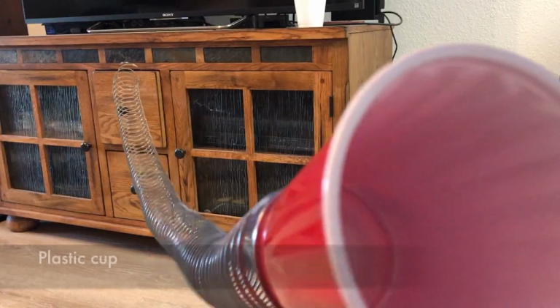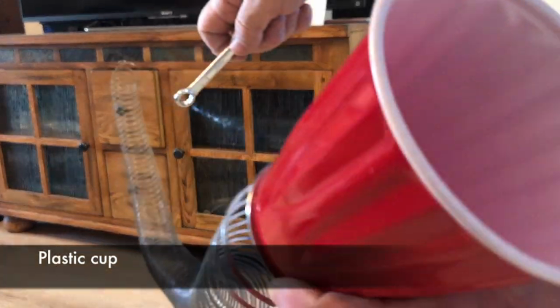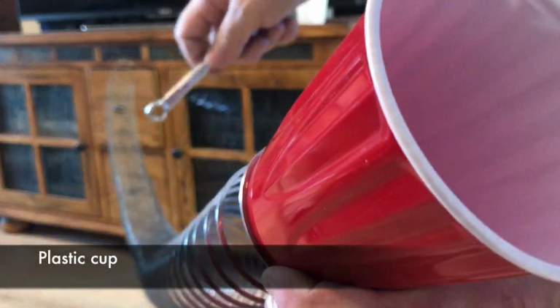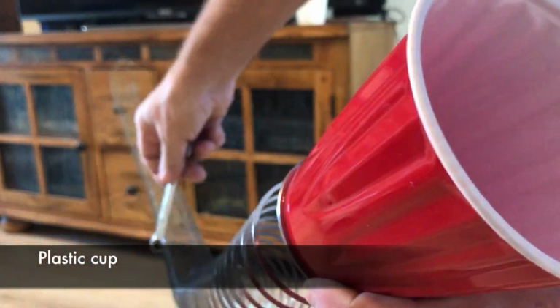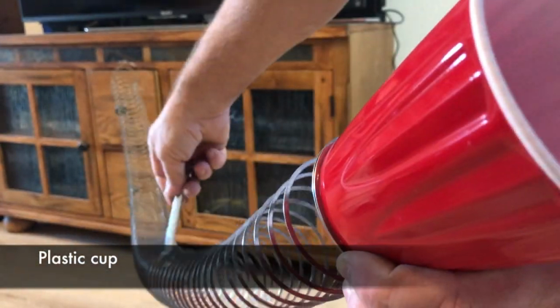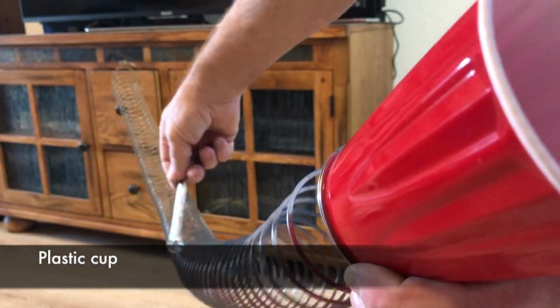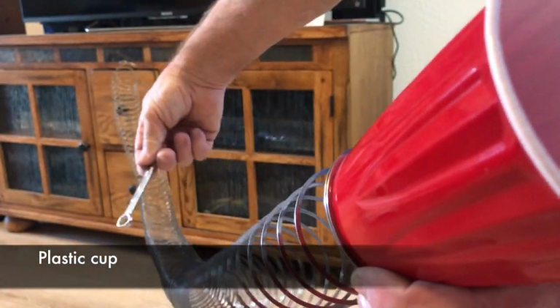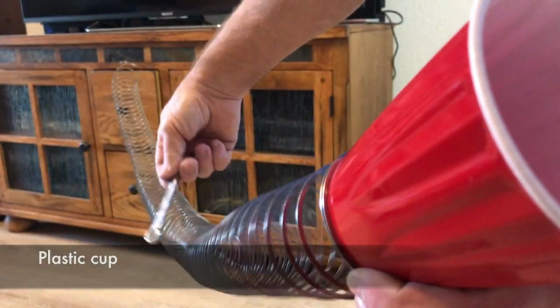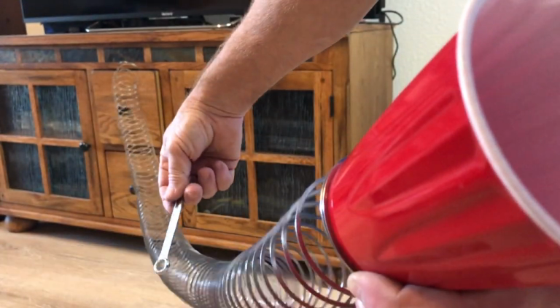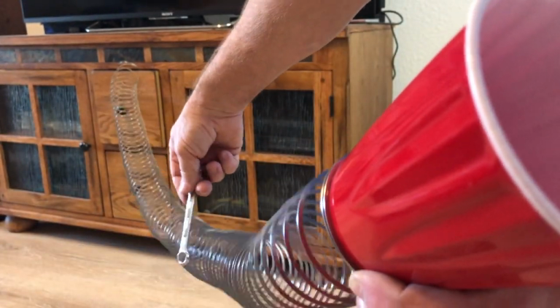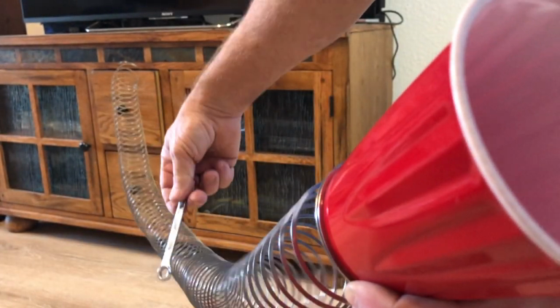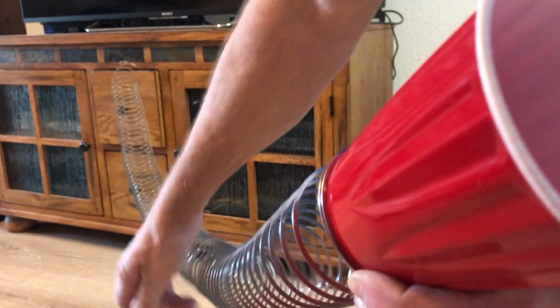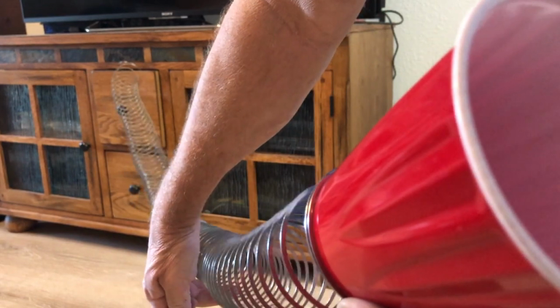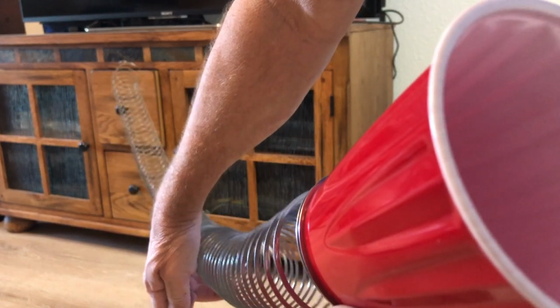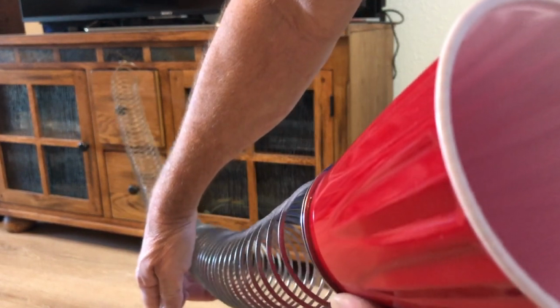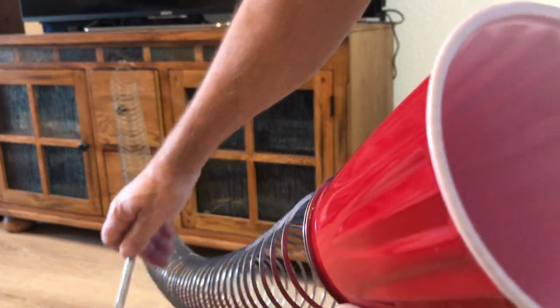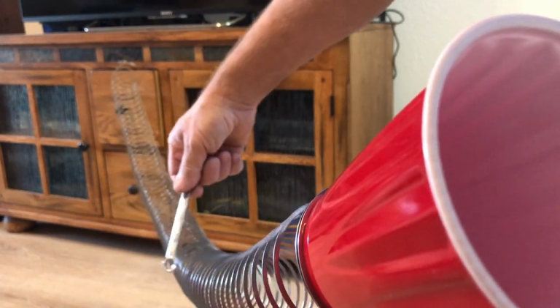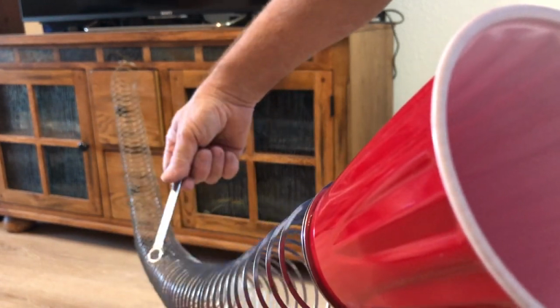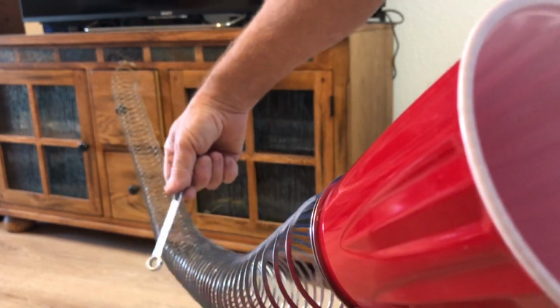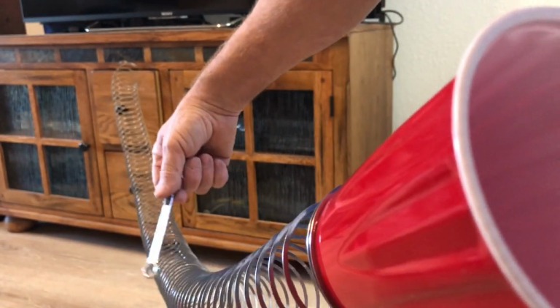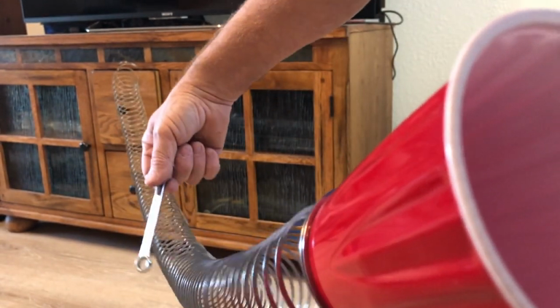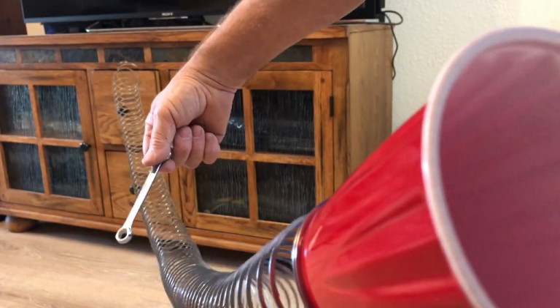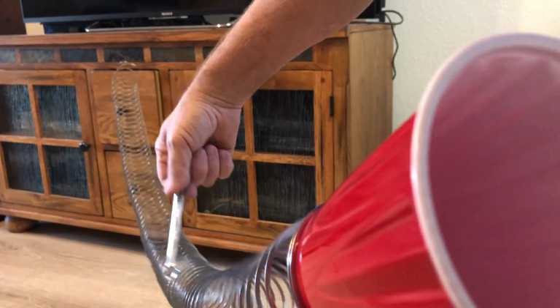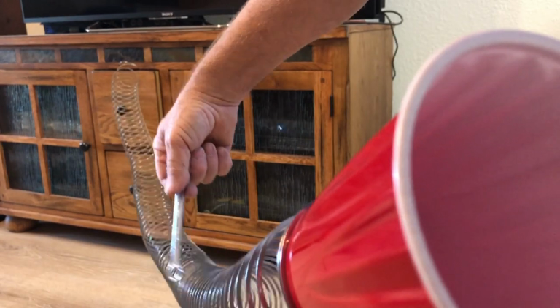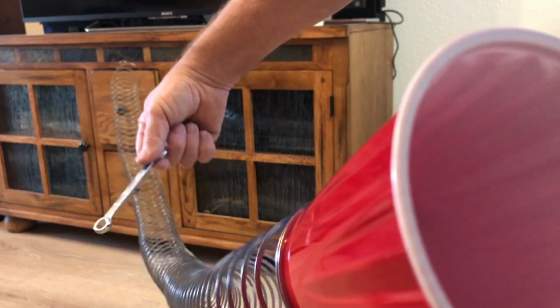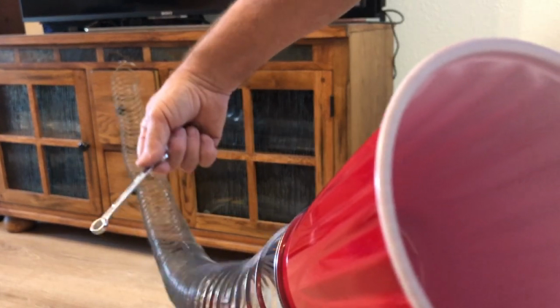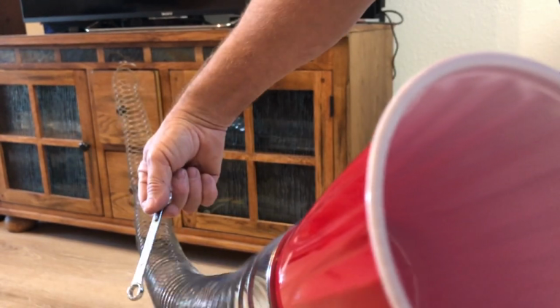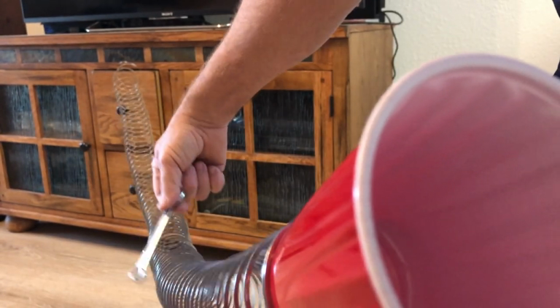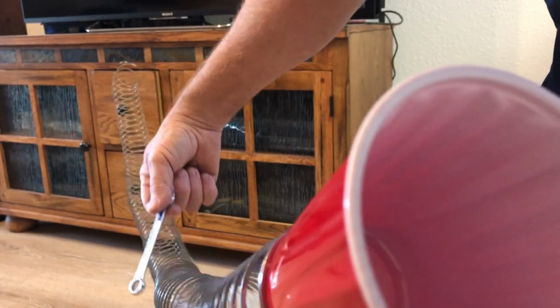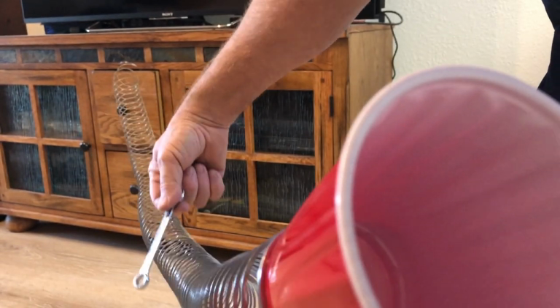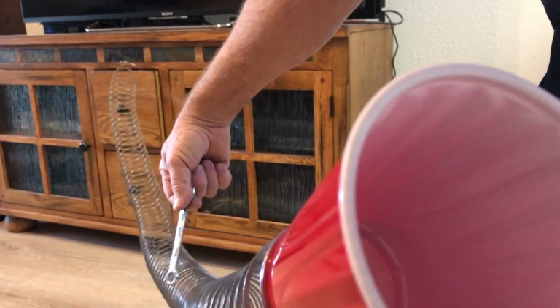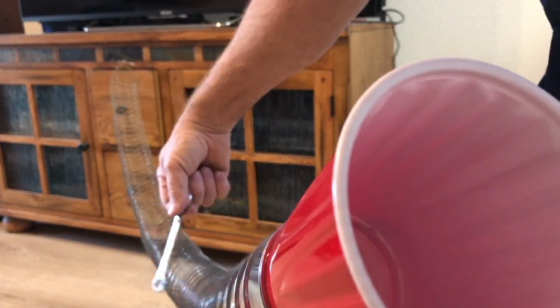This time I'm using a plastic cup — a red solo cup — and you can hear that when I hit the metal wrench against the metal slinky it makes a totally different sound, which I actually think sounds a lot more like Star Wars itself, which is pretty cool.